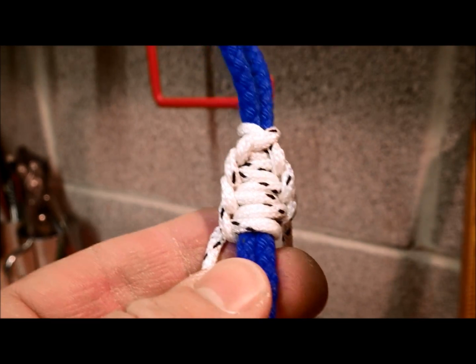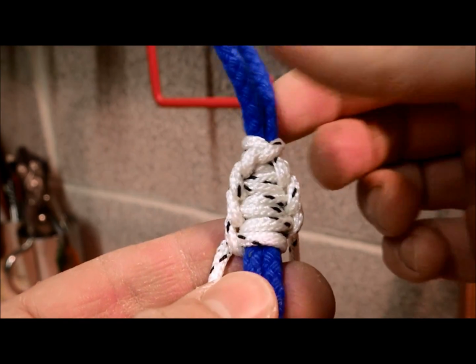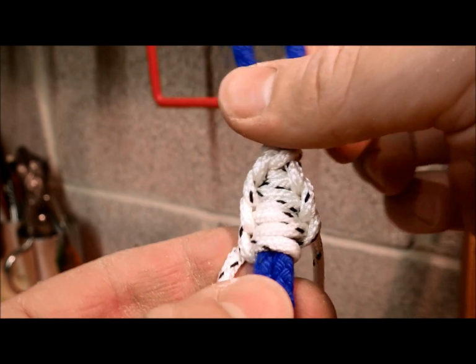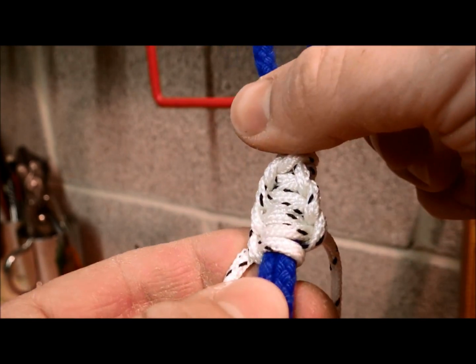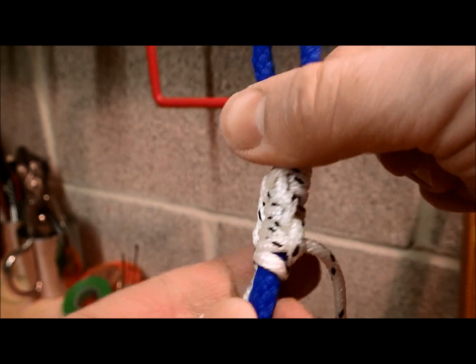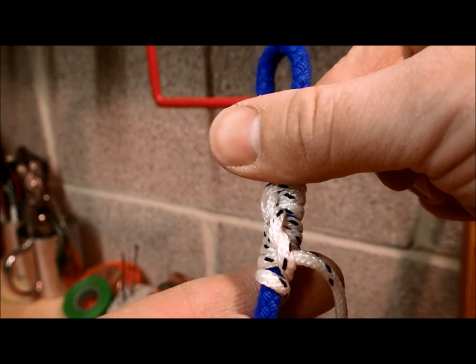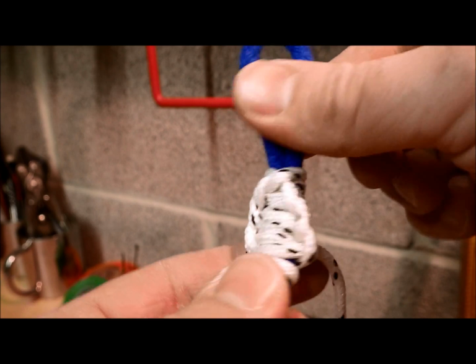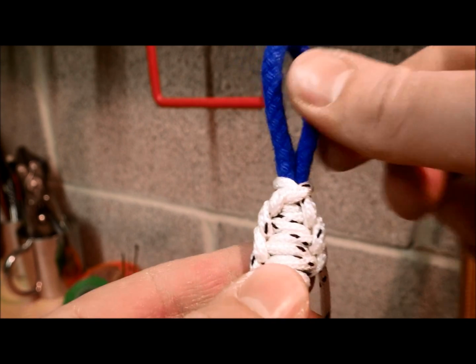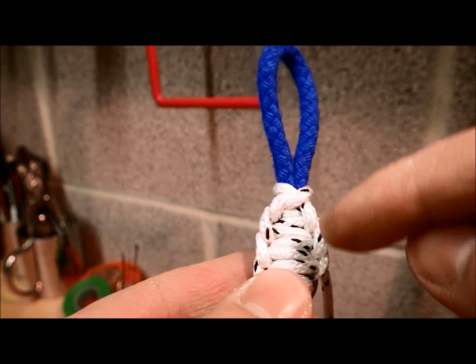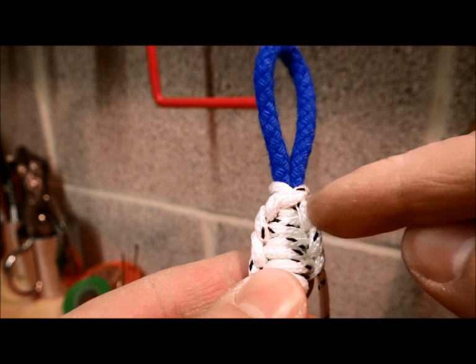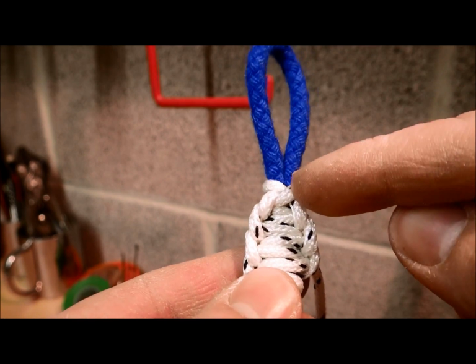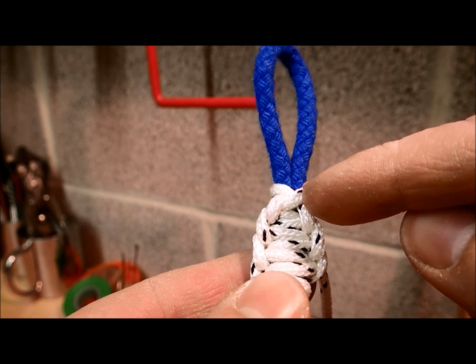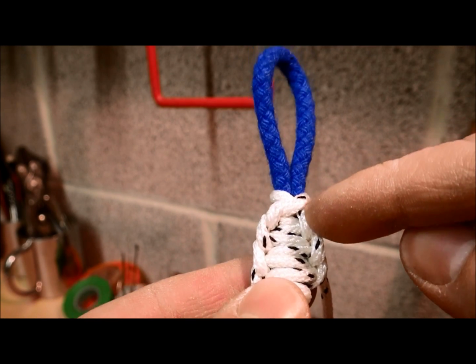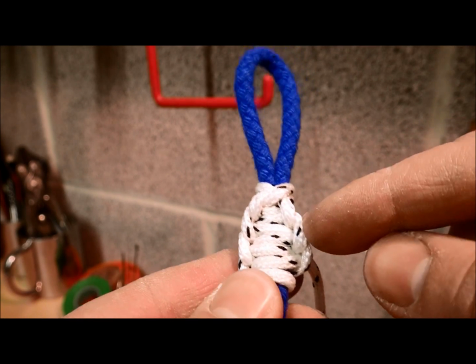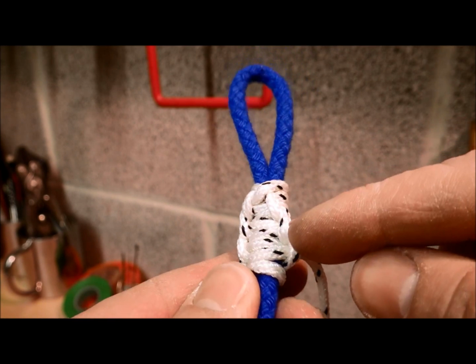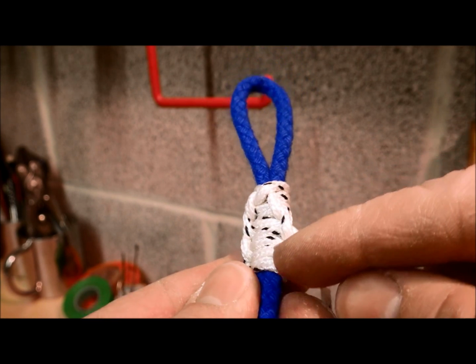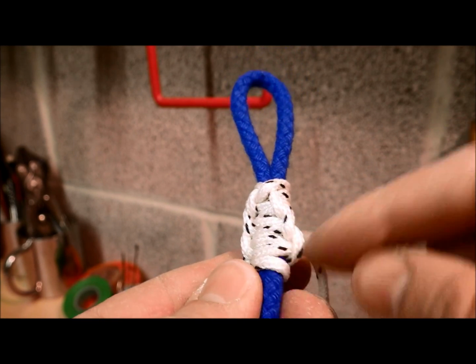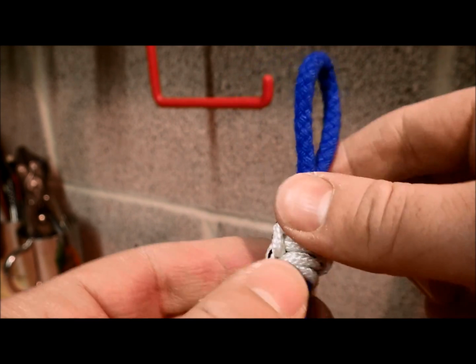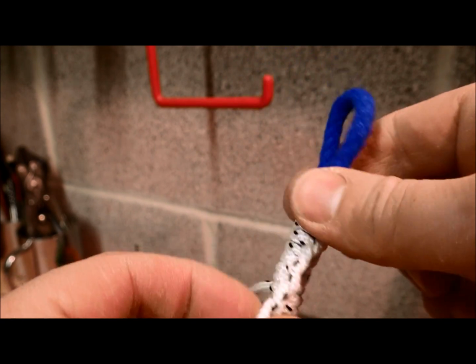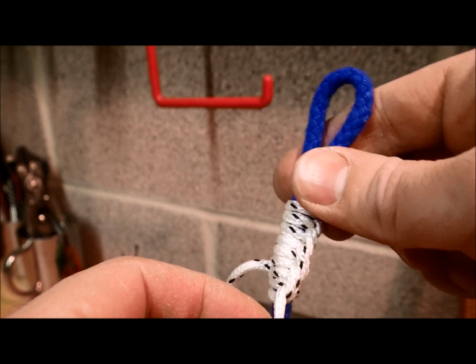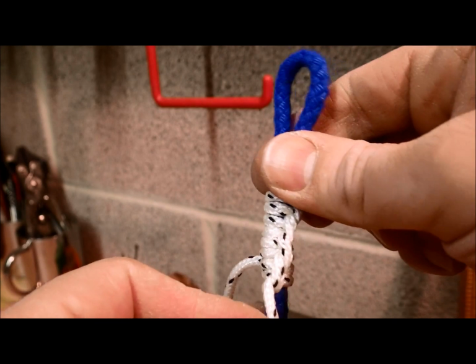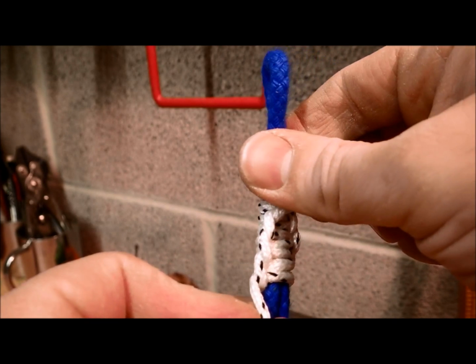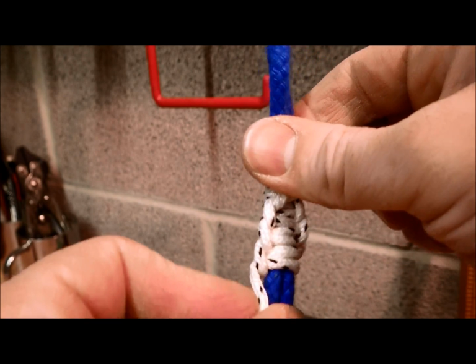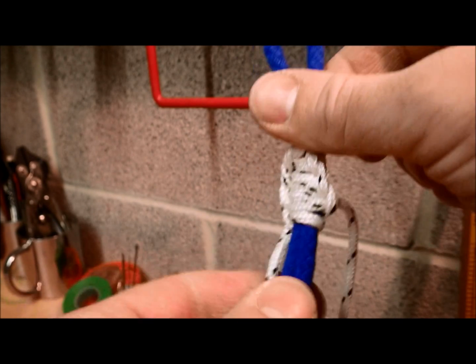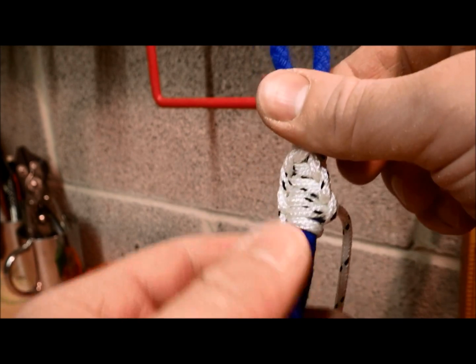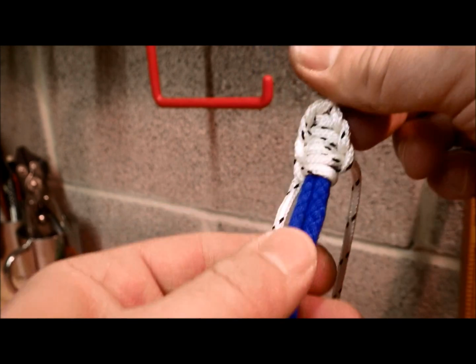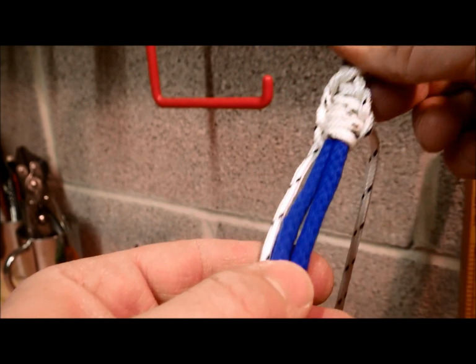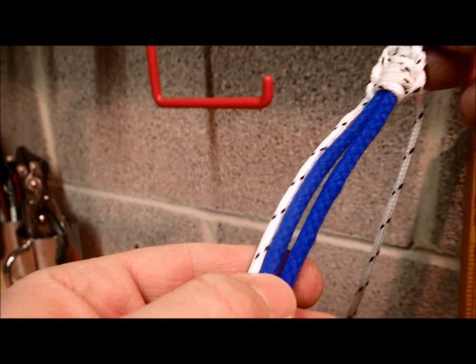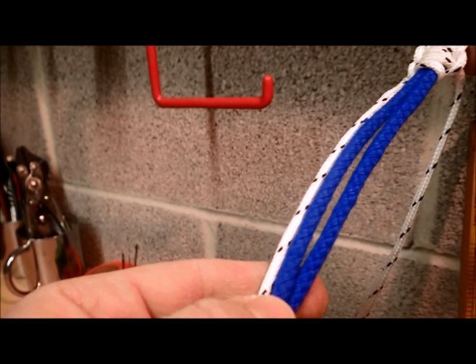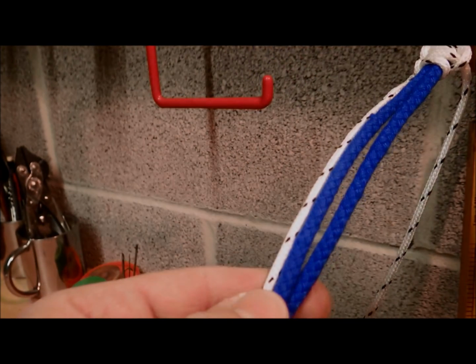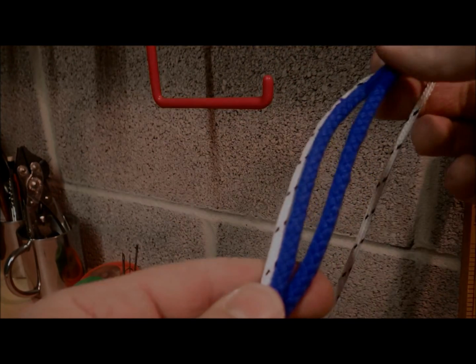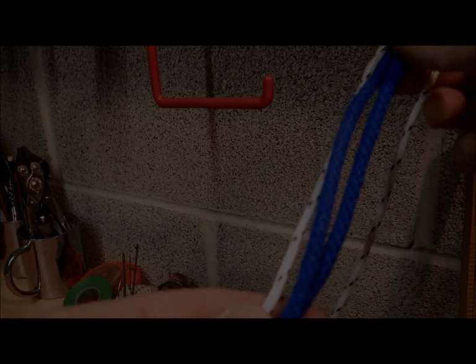So this is a close-up of what it looks like at the moment — there's your knot at the start and these are your half hitches as you go down, and just continue as far as you like.